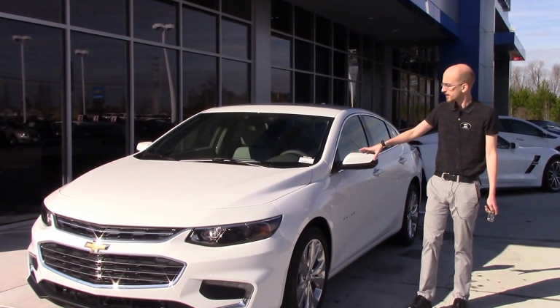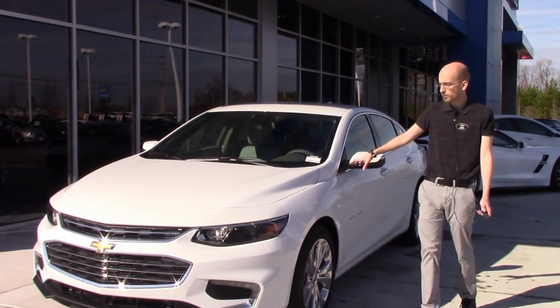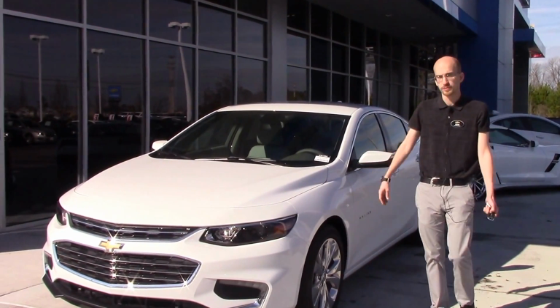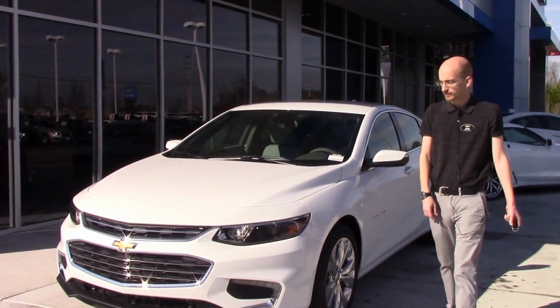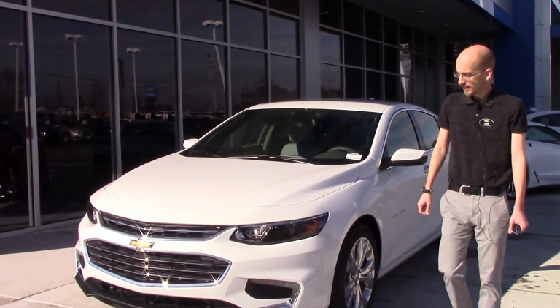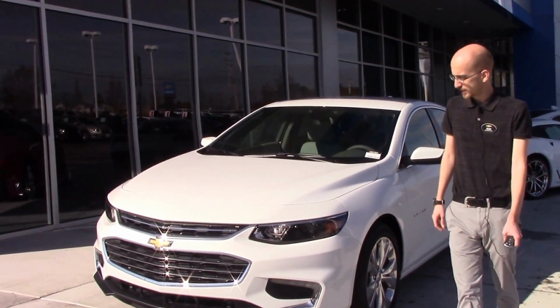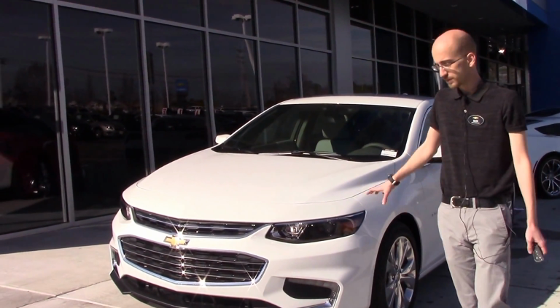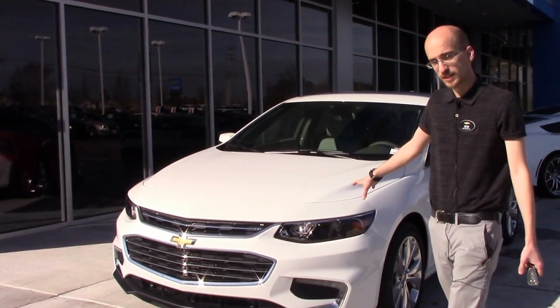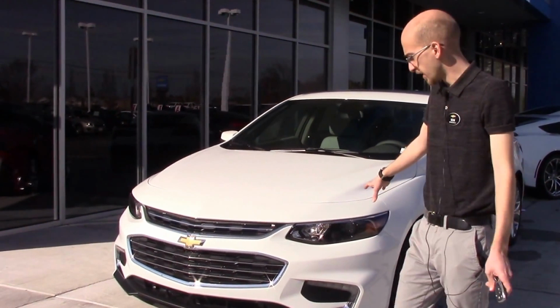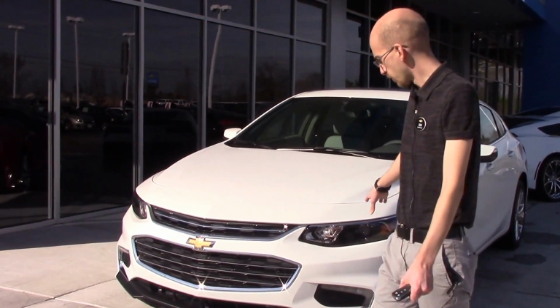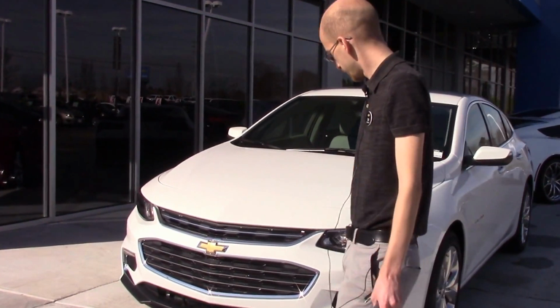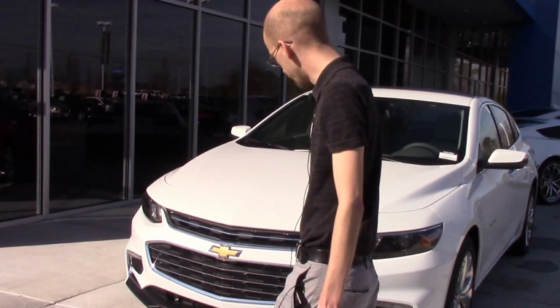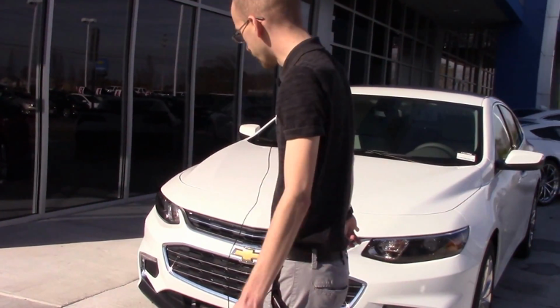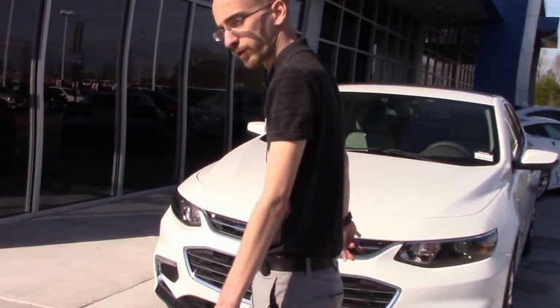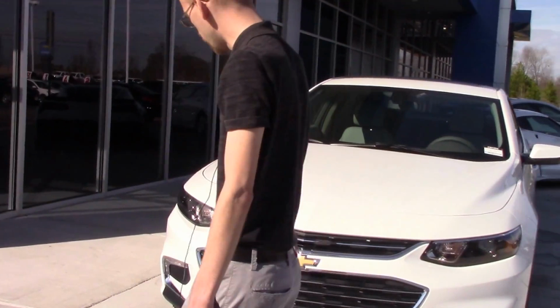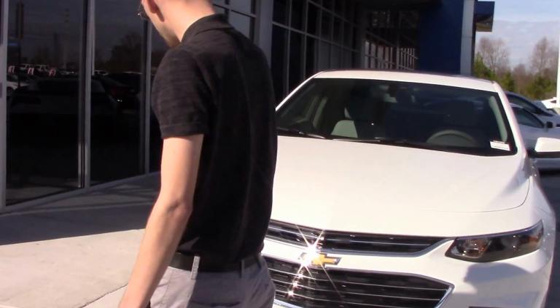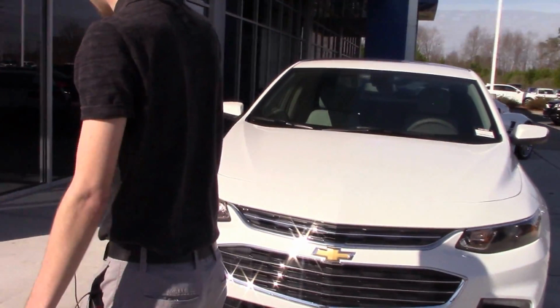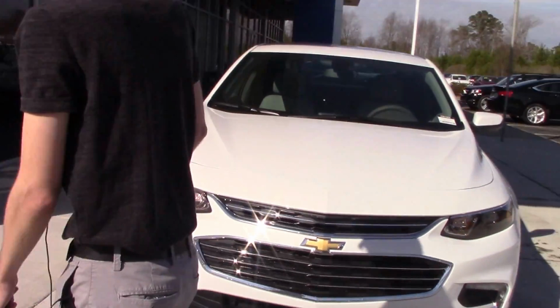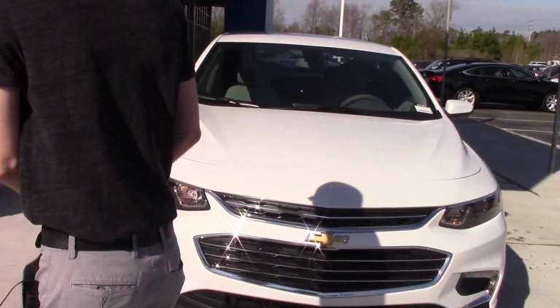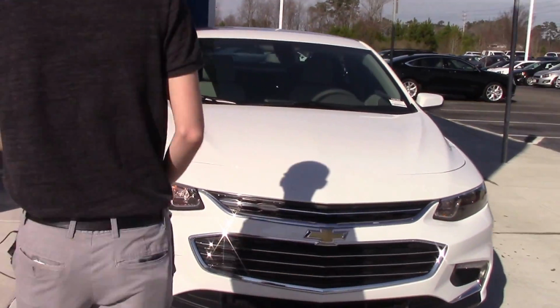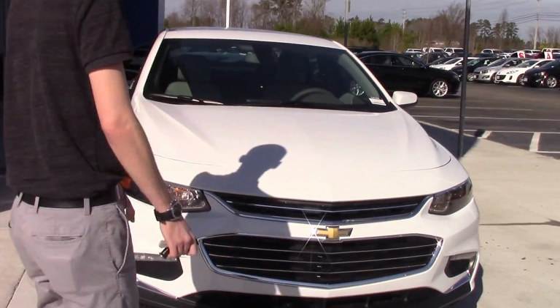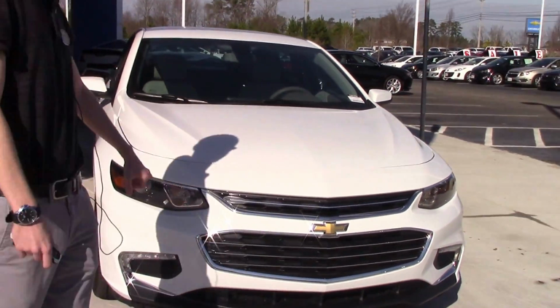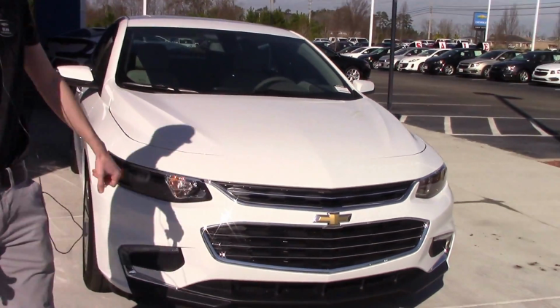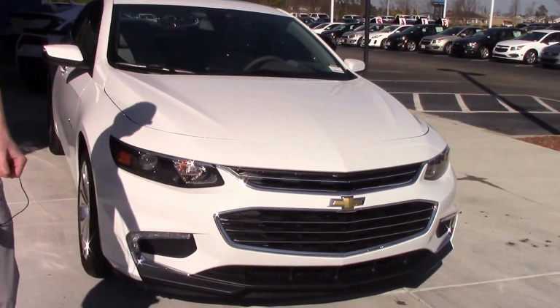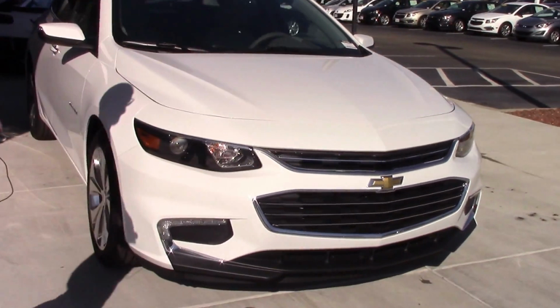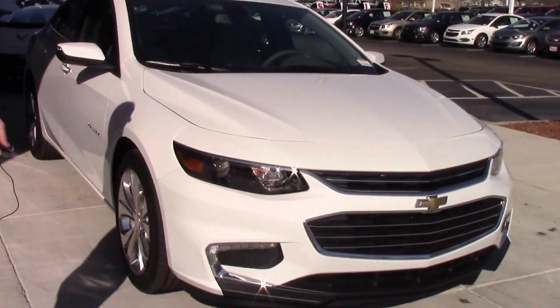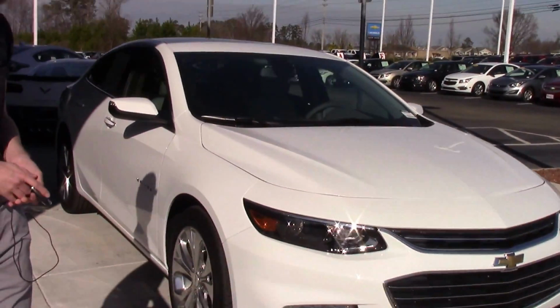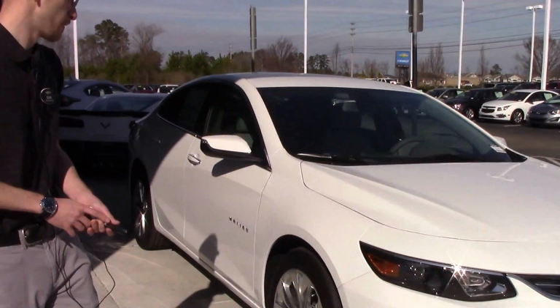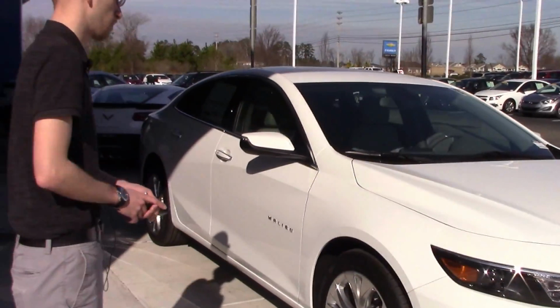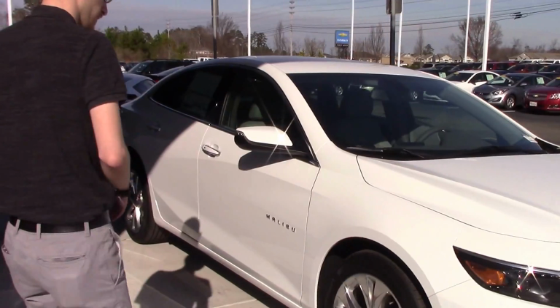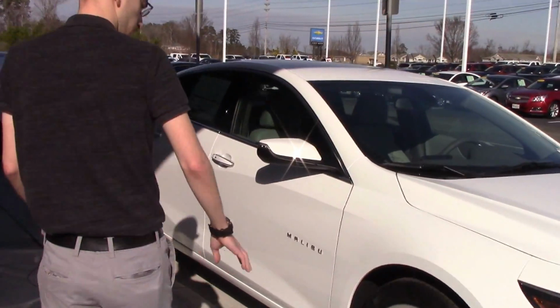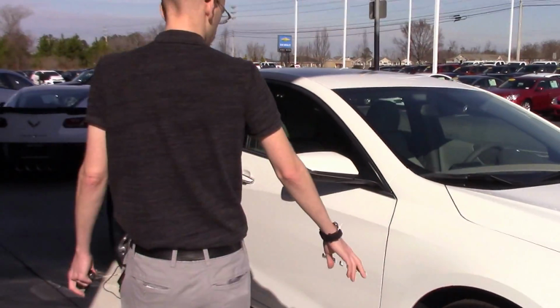As we take a walk around the vehicle, it's got the sleek design of the front end. This model does have the lower fog lamps on both sides. It's got the chrome-accented grille. This model comes equipped with aluminum wheels.